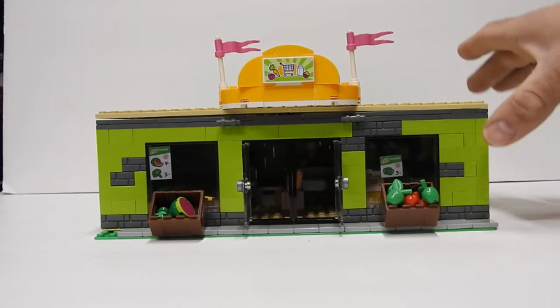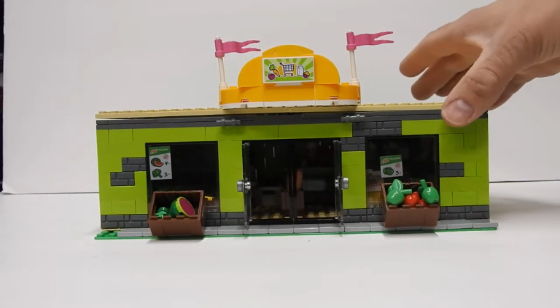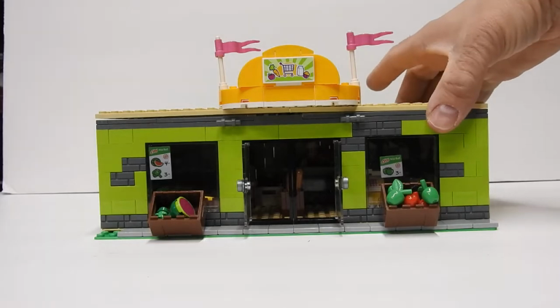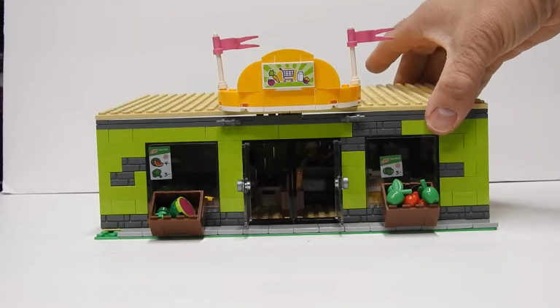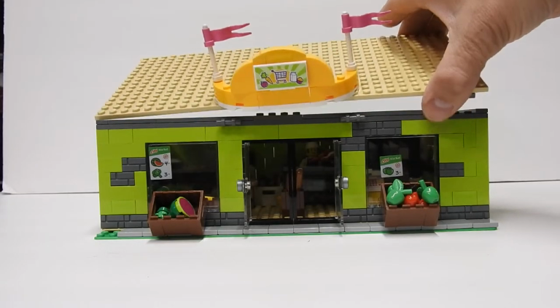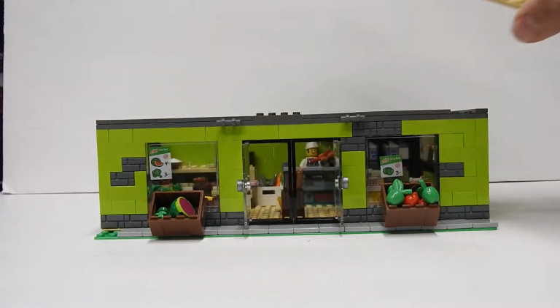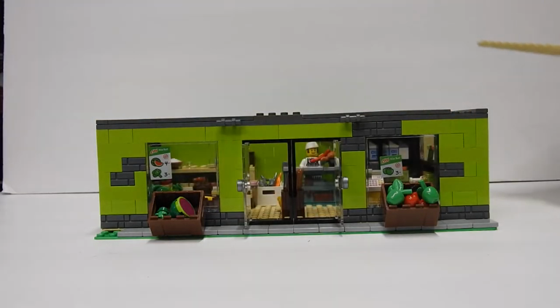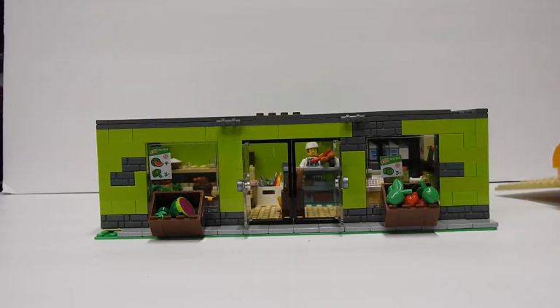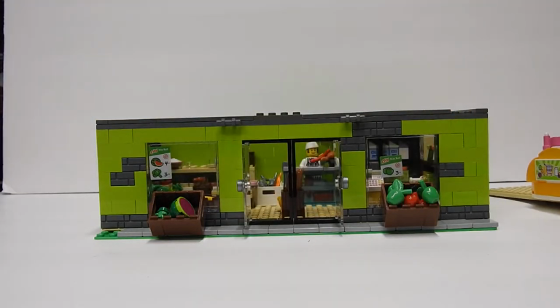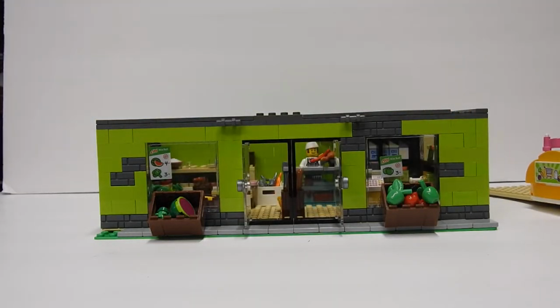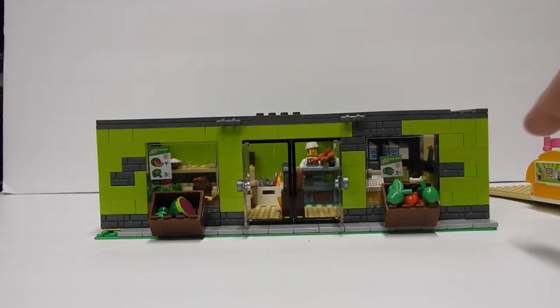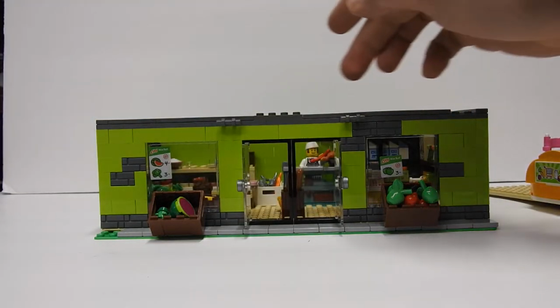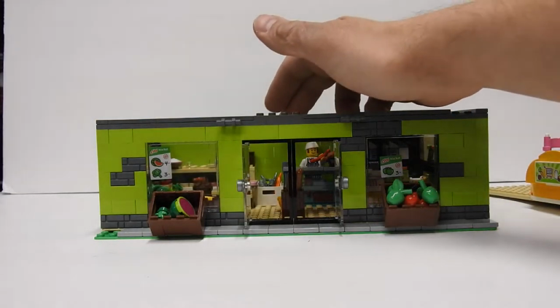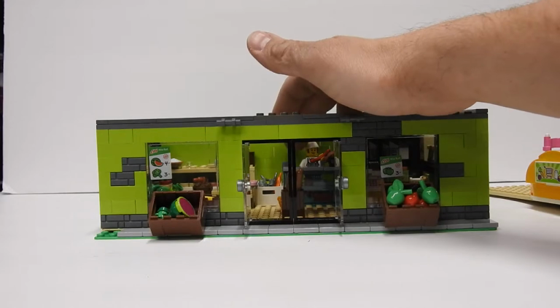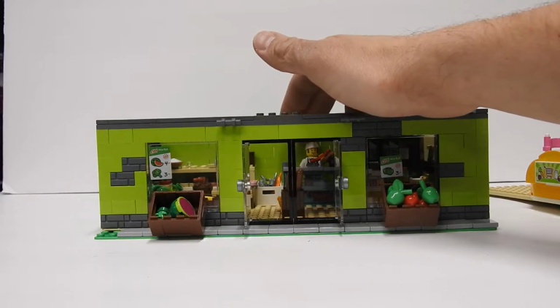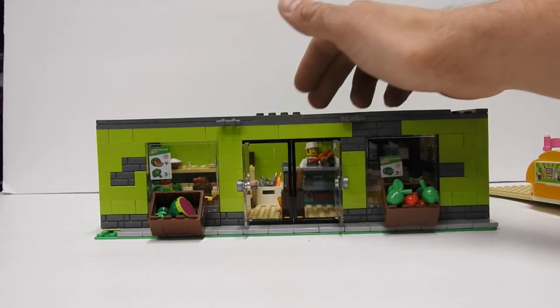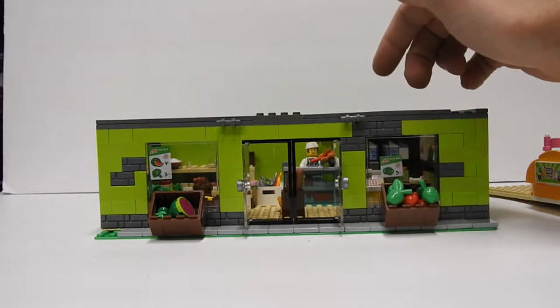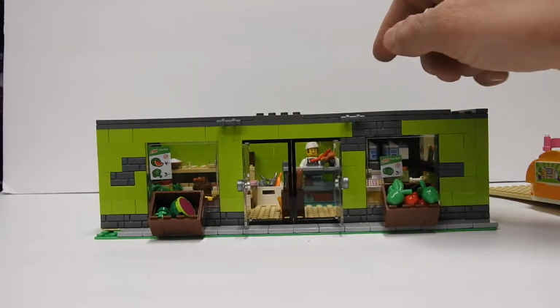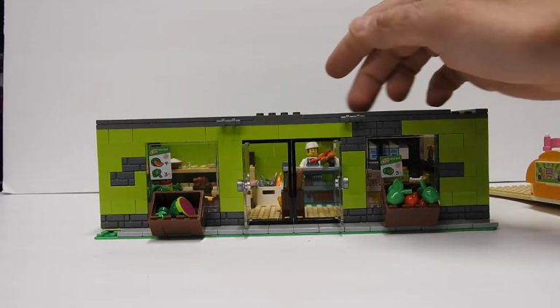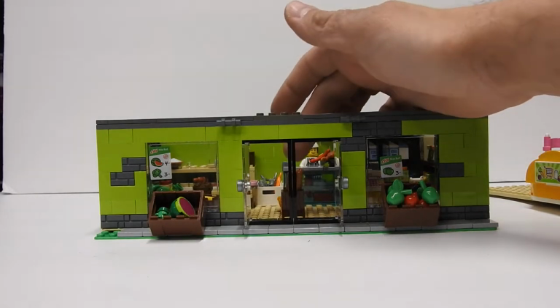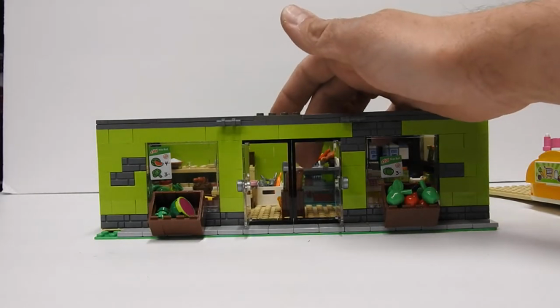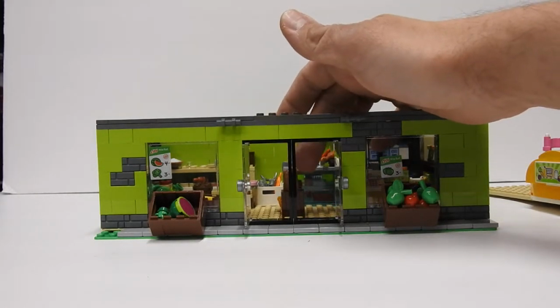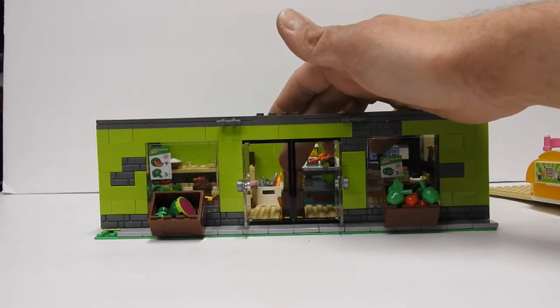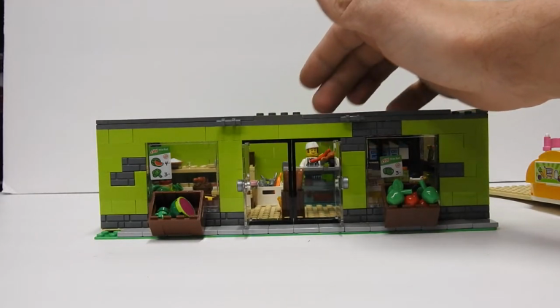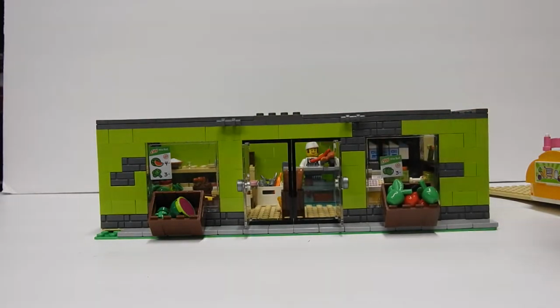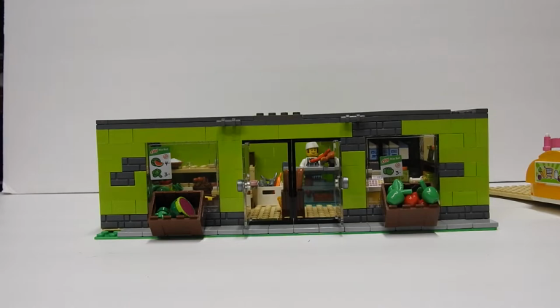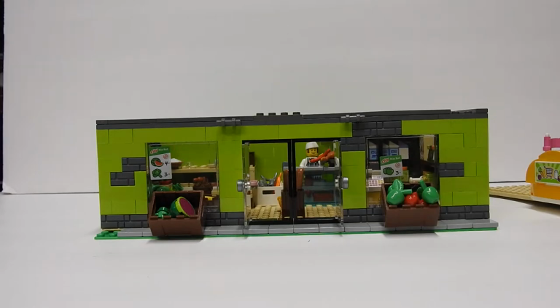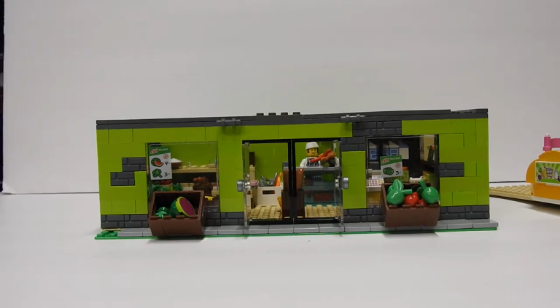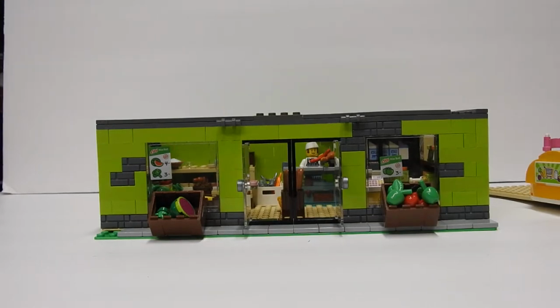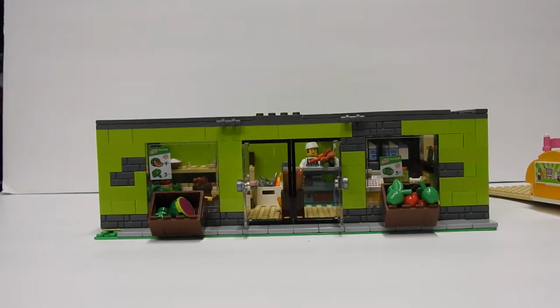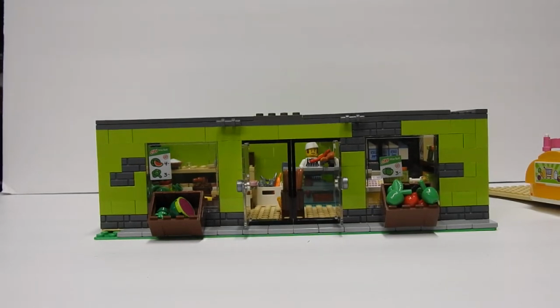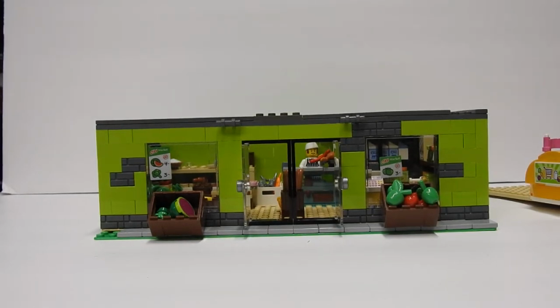Let me take the top off here so you can see inside a little bit more. There's a butcher down here, and then you got some bread right when you first enter. I will move the camera and take a look on the inside.